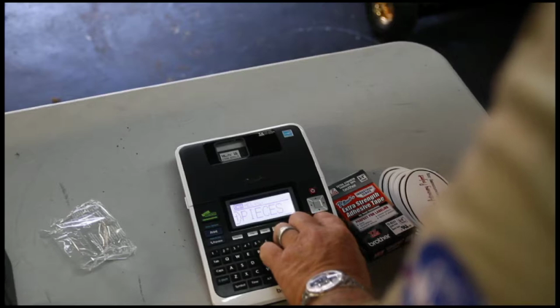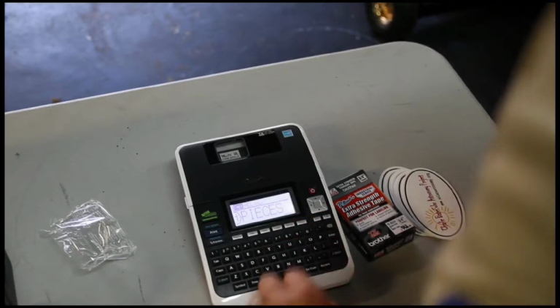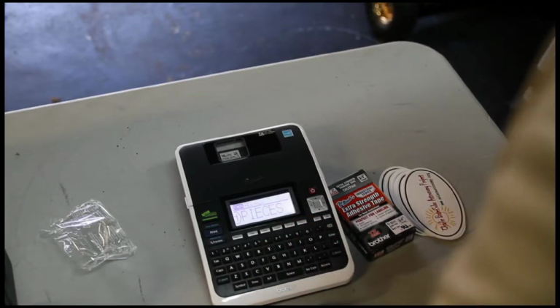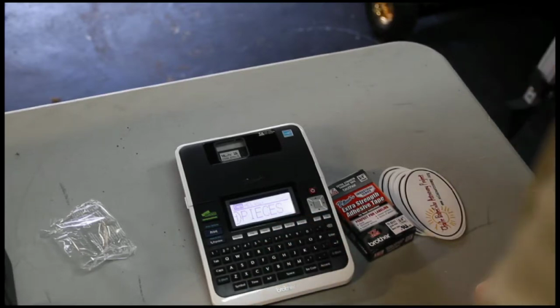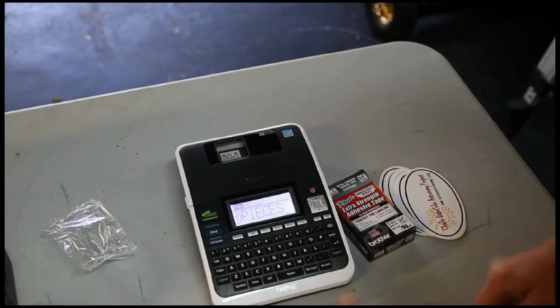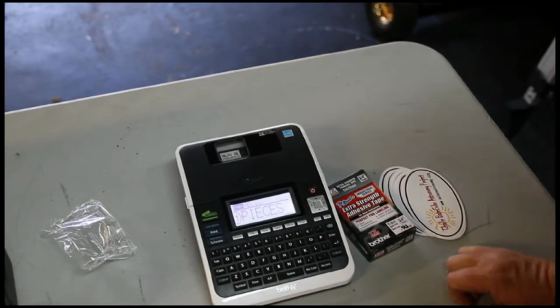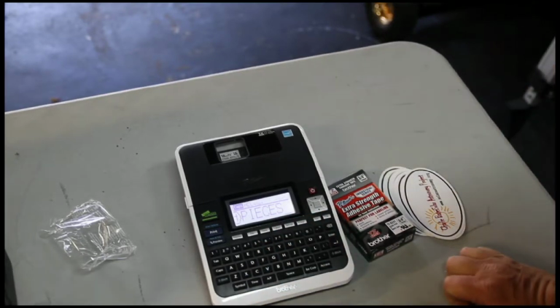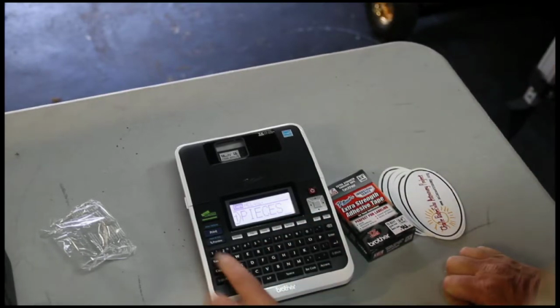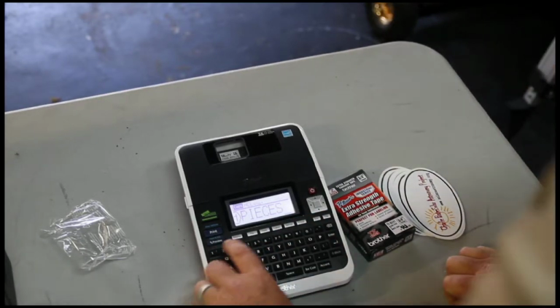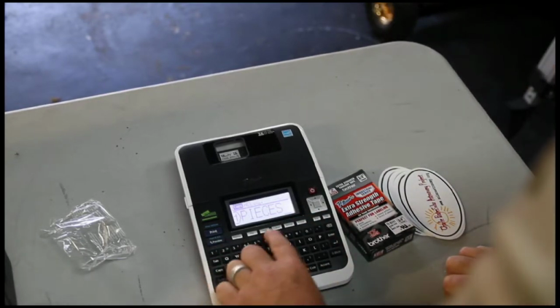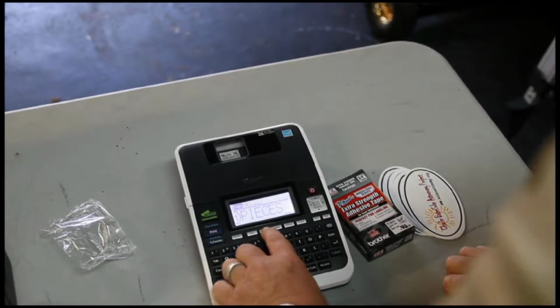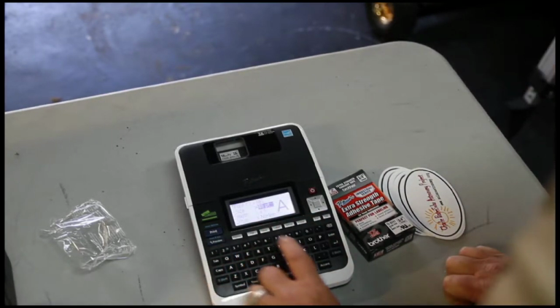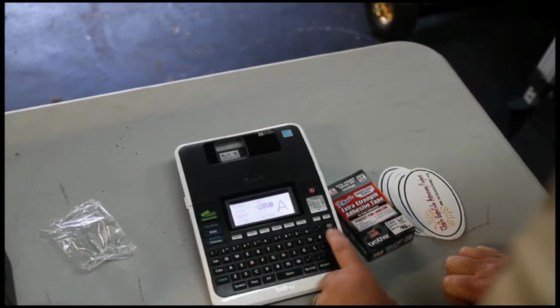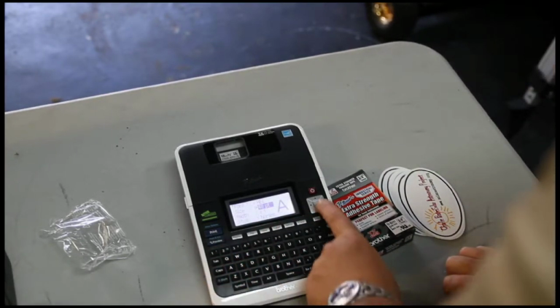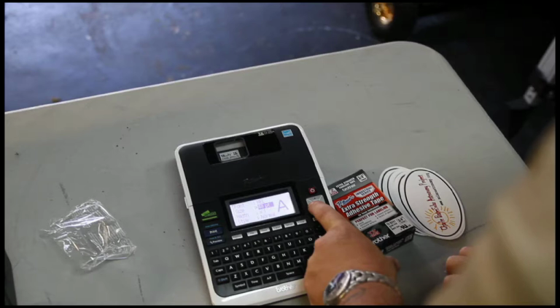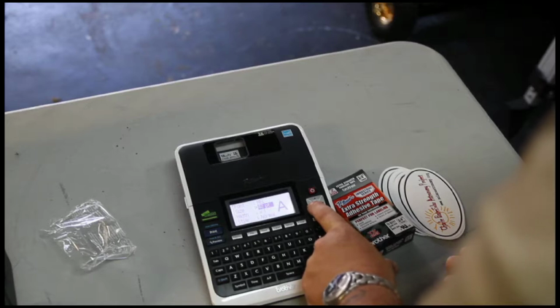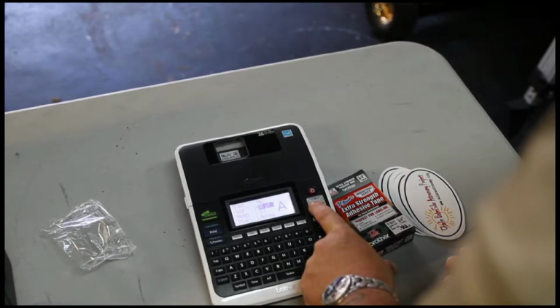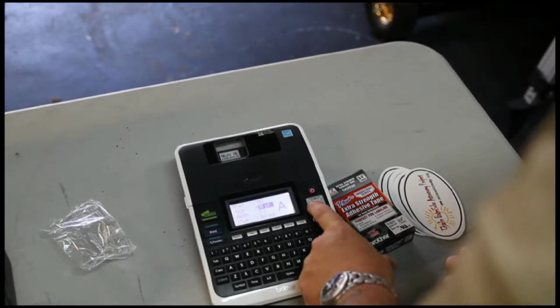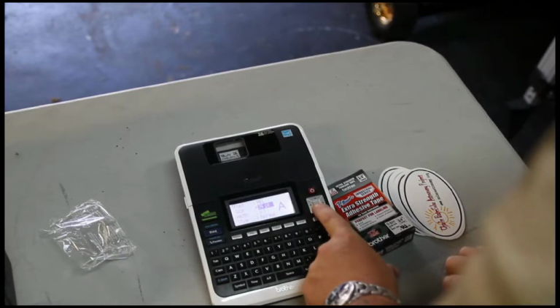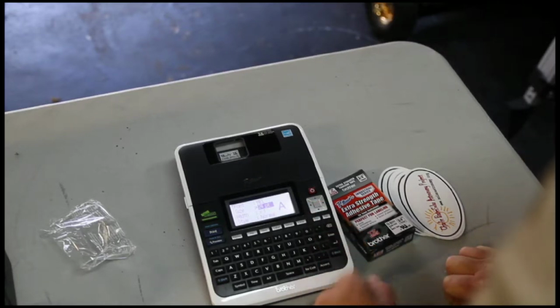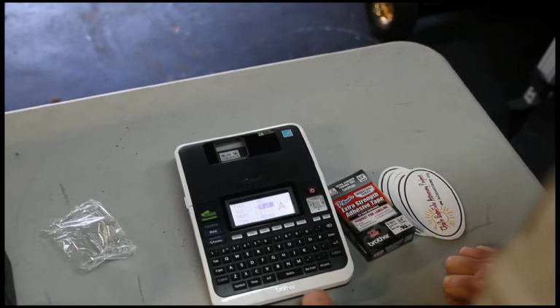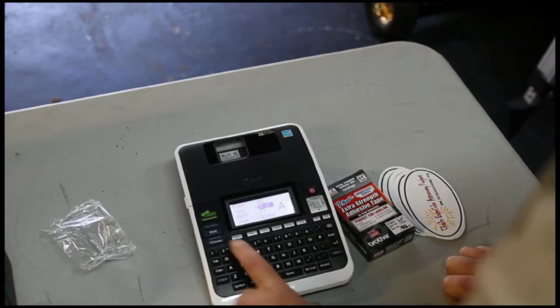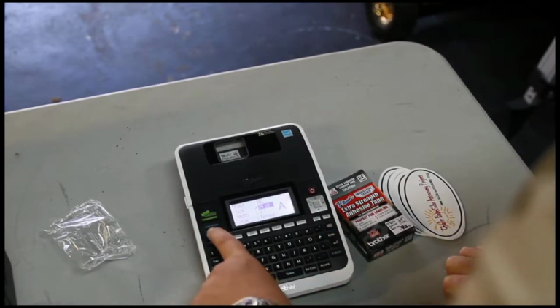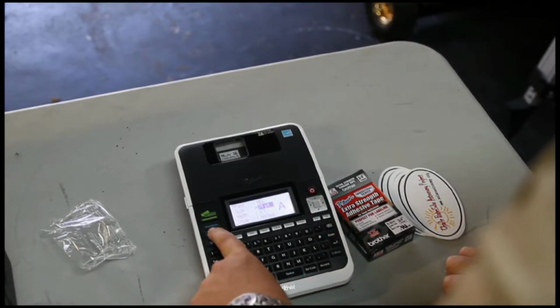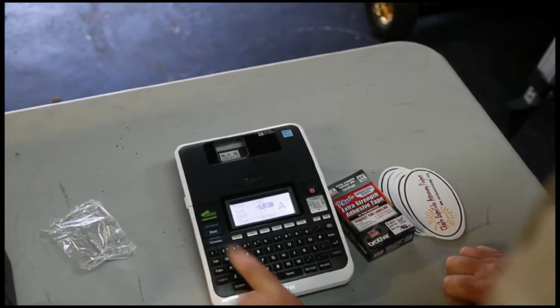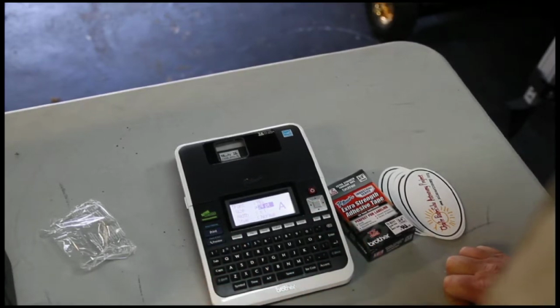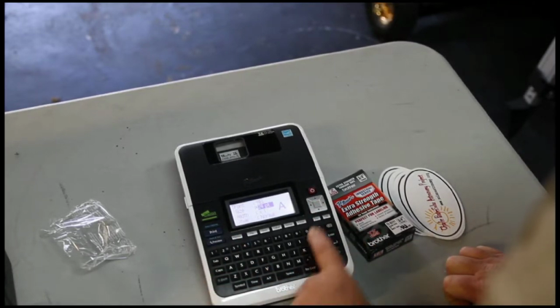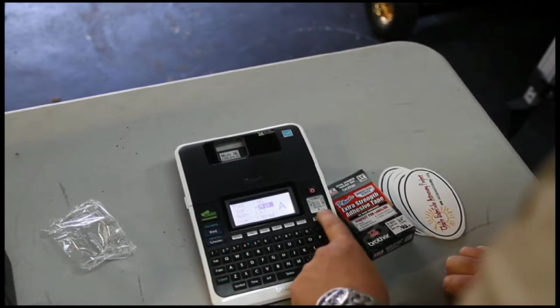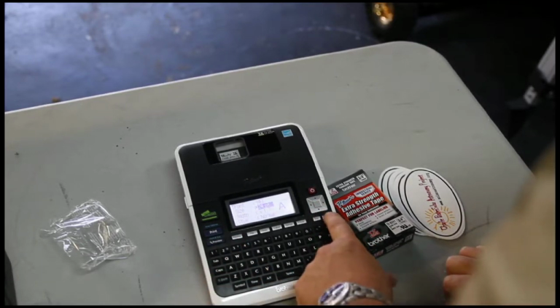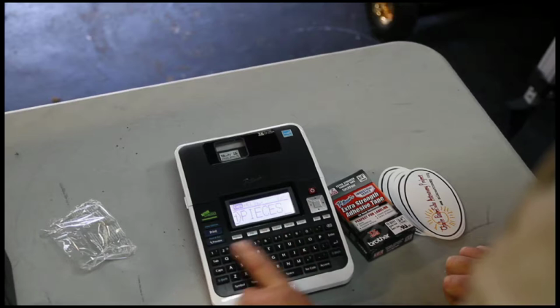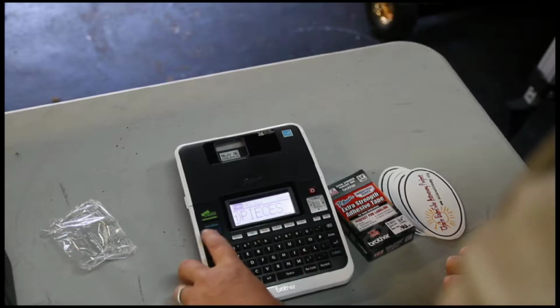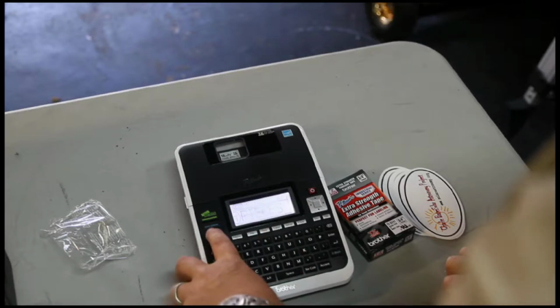It tells me my font is too large to fit on the tape. So let's go ahead and go to Text, change my font to 24 point, choose, and print.